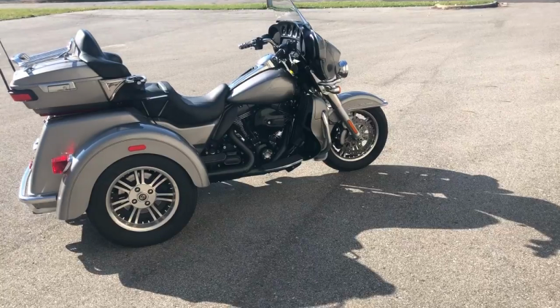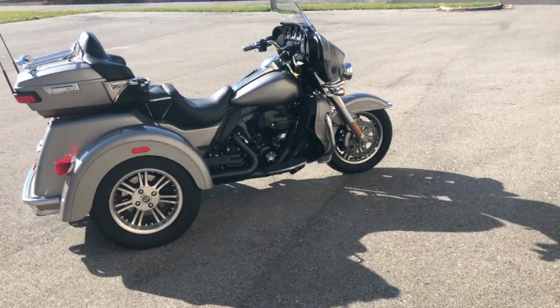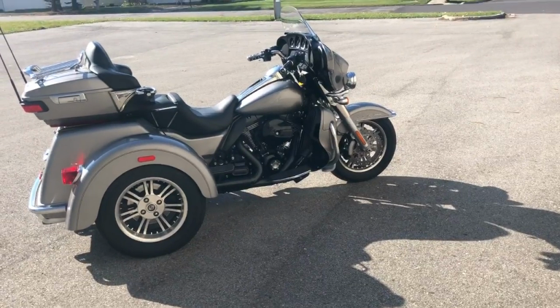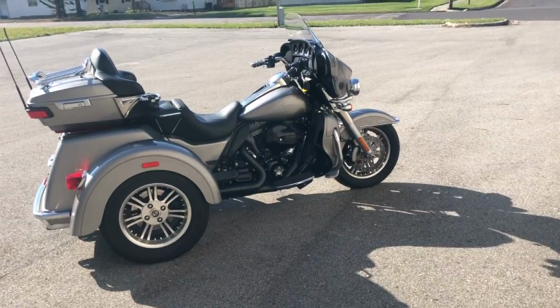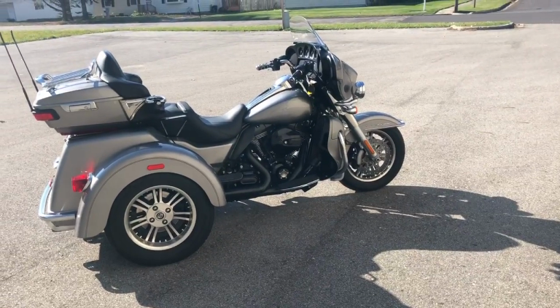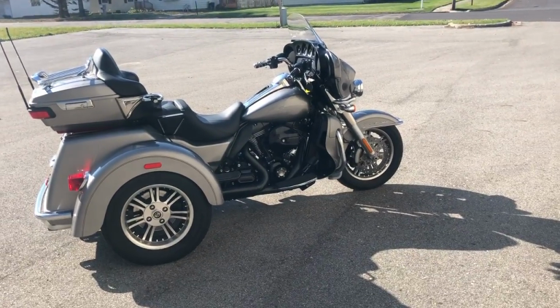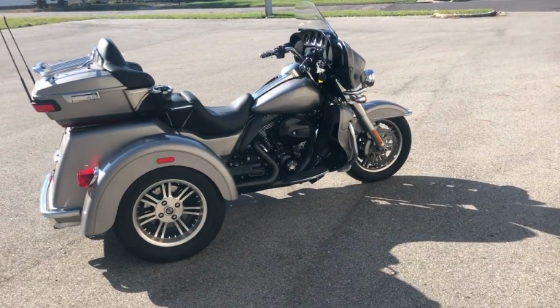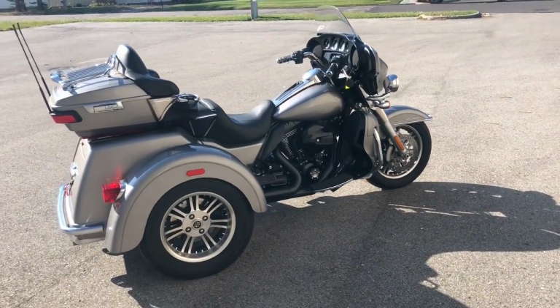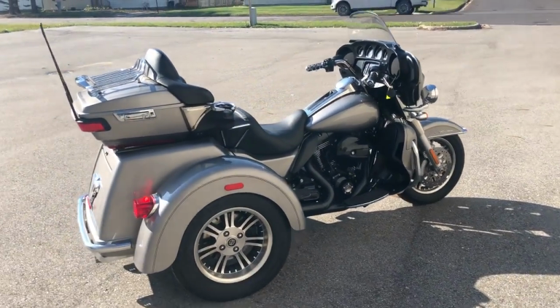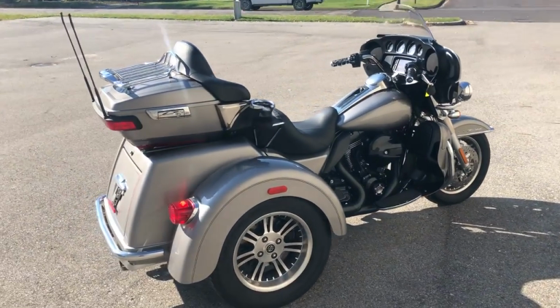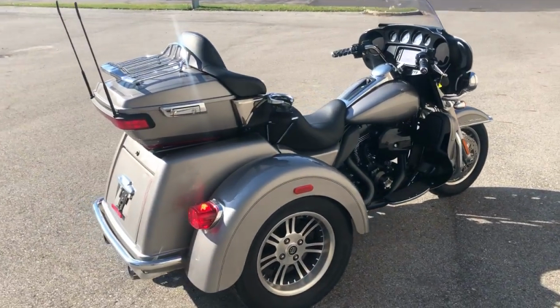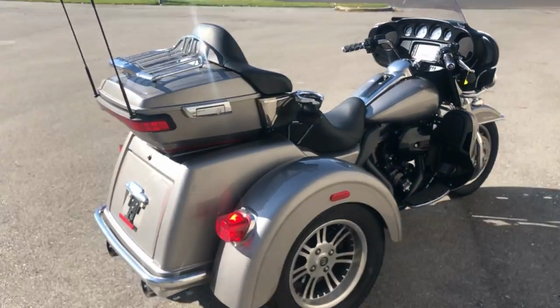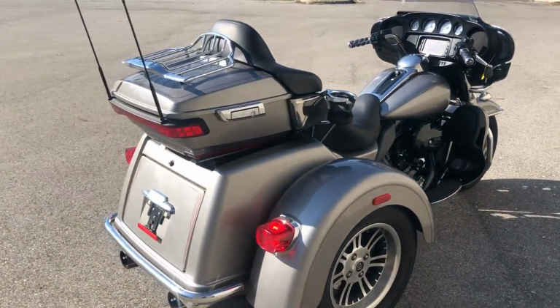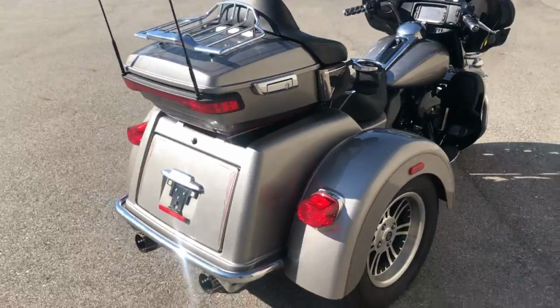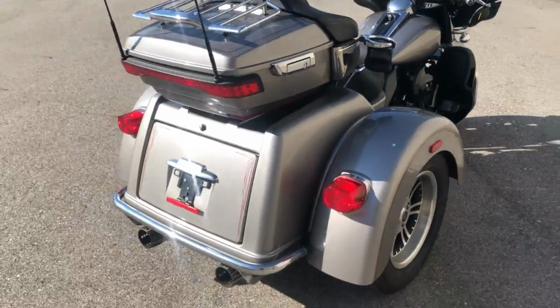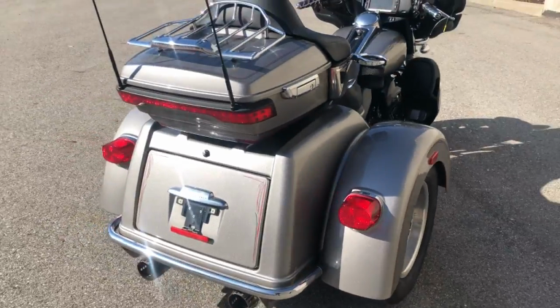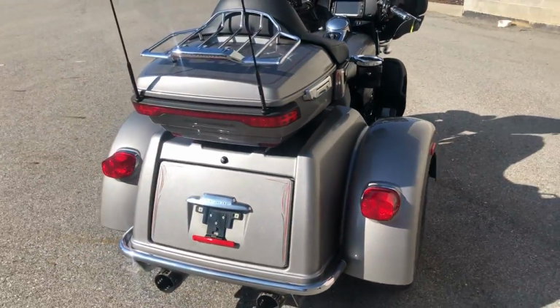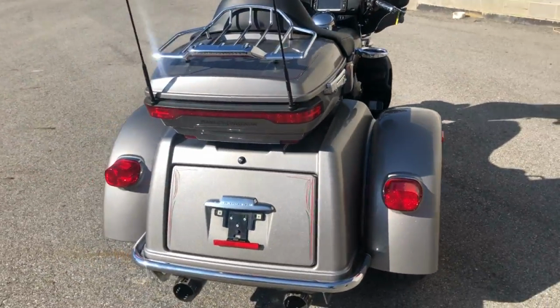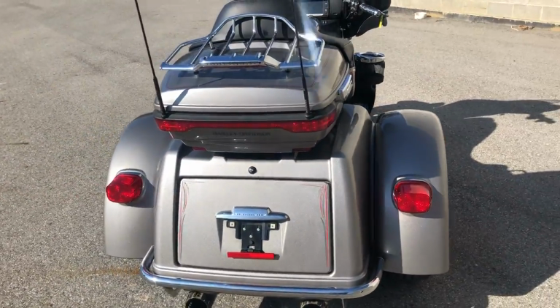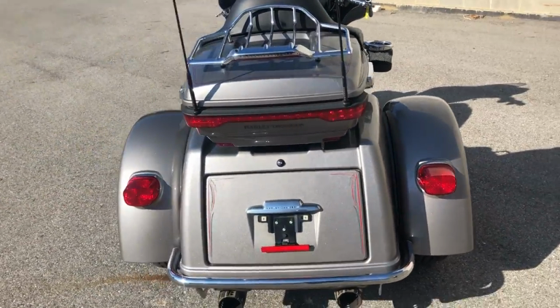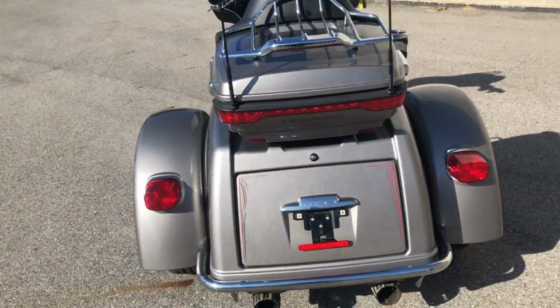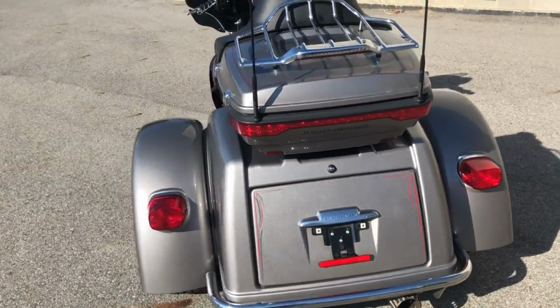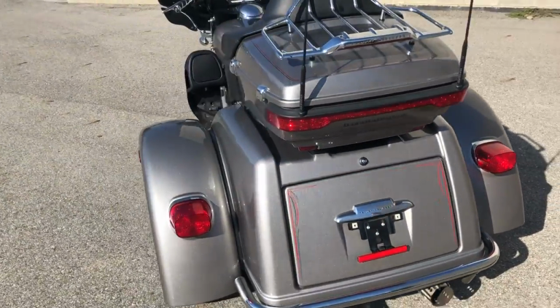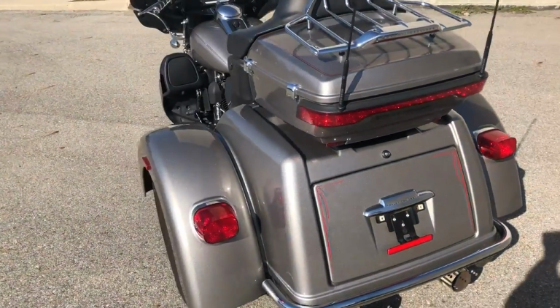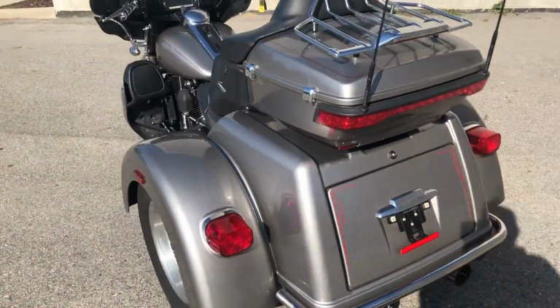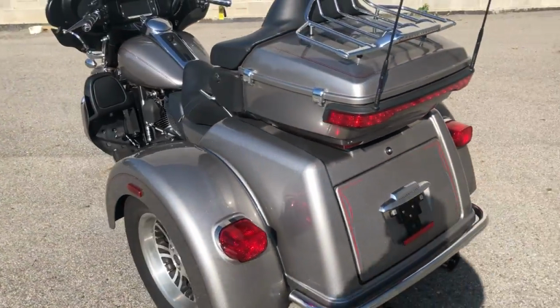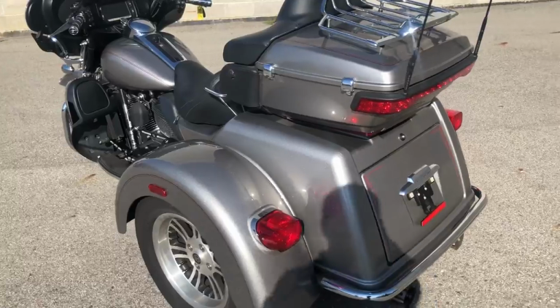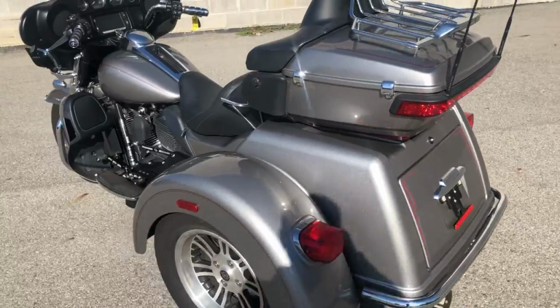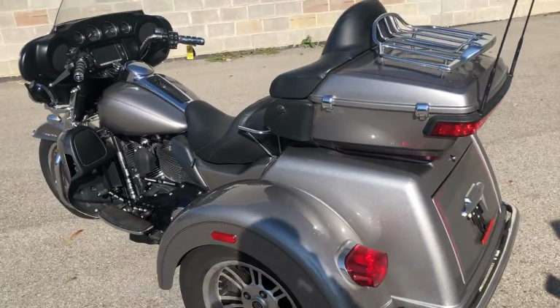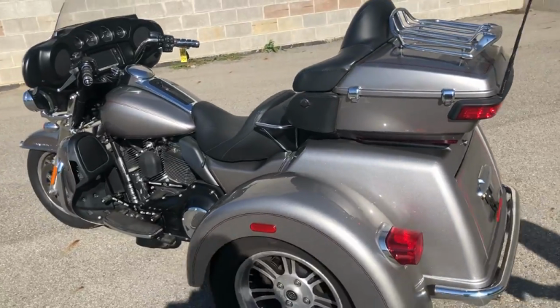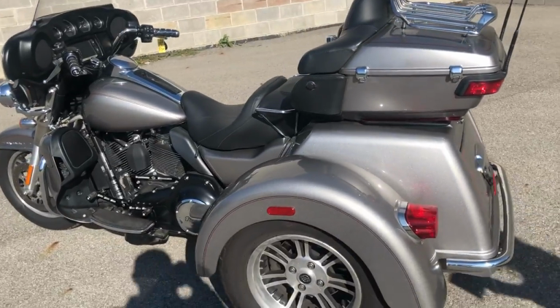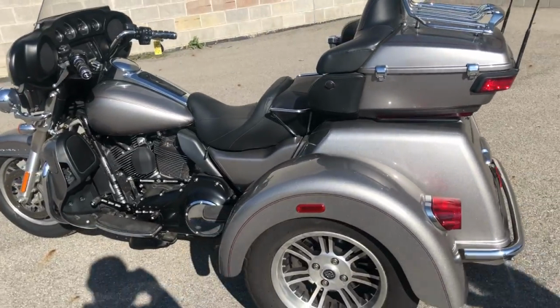Hey guys, ApprovalPowerSports.com here. This is a used Harley Tri-Glide for sale with a 114 cubic inch motor — it's the Milwaukee 8. This is in the hard-to-find brilliant silver paint.